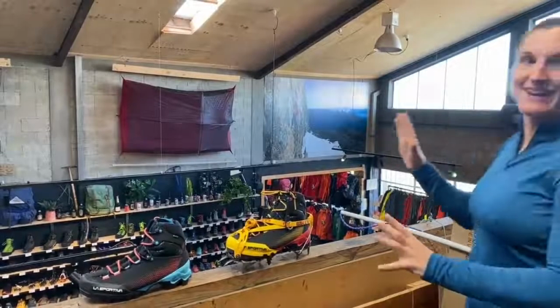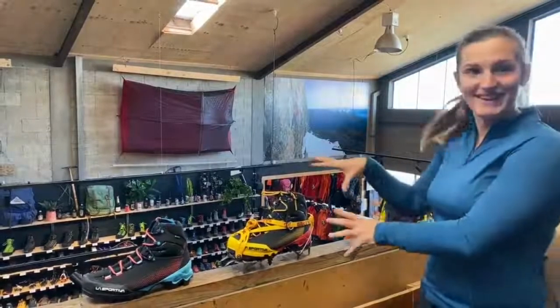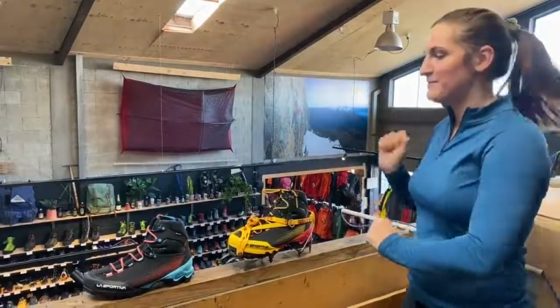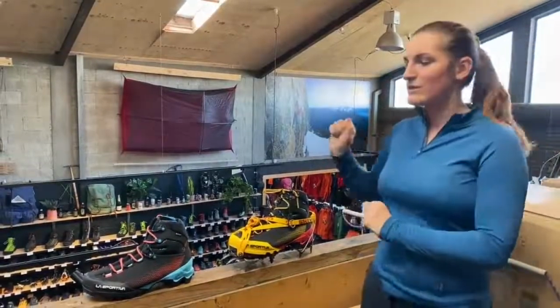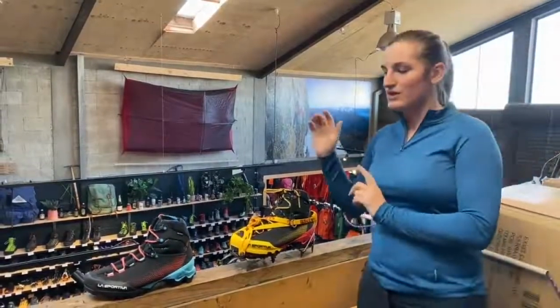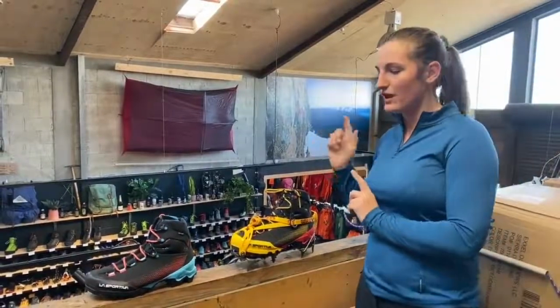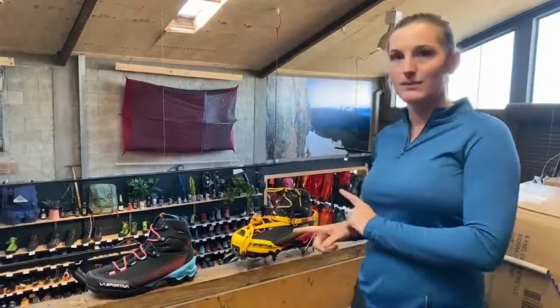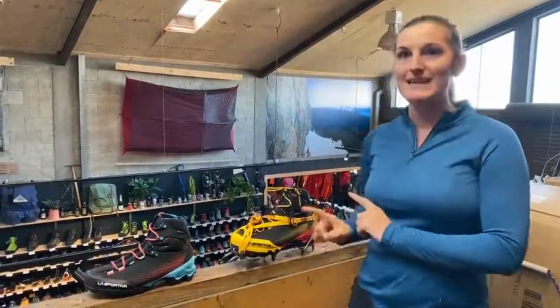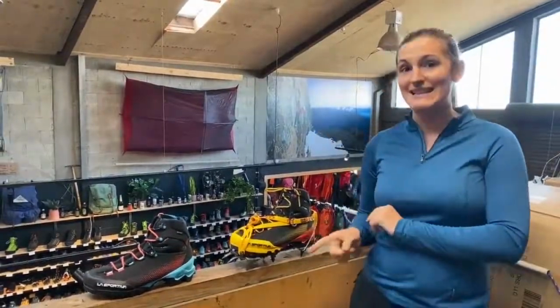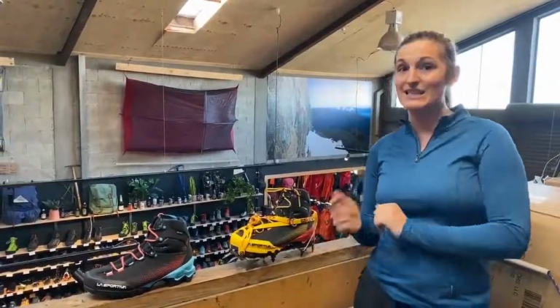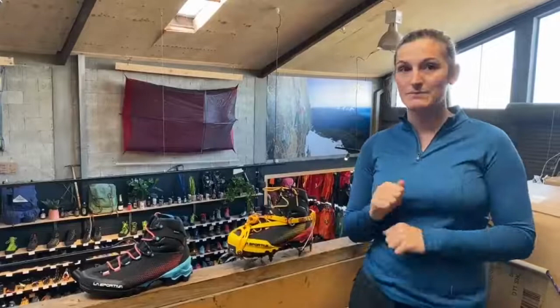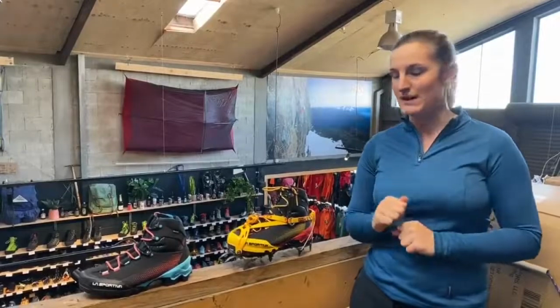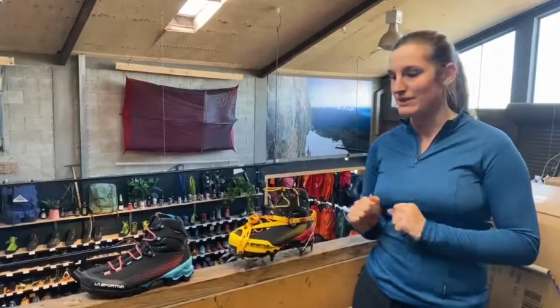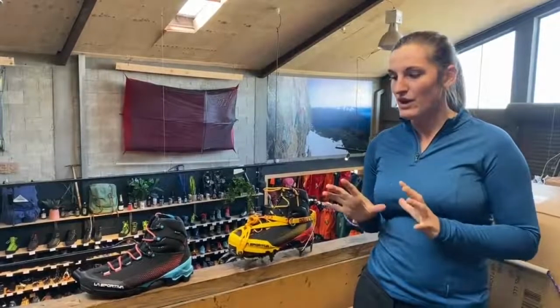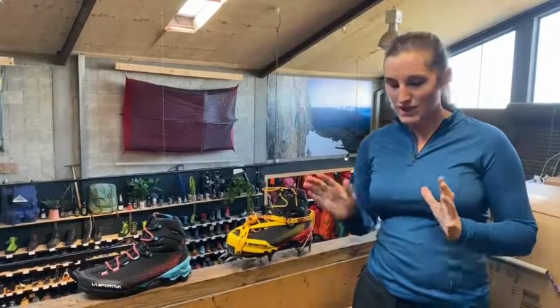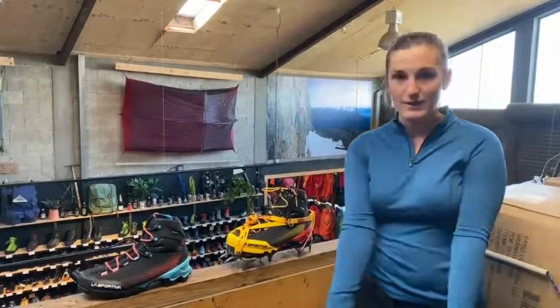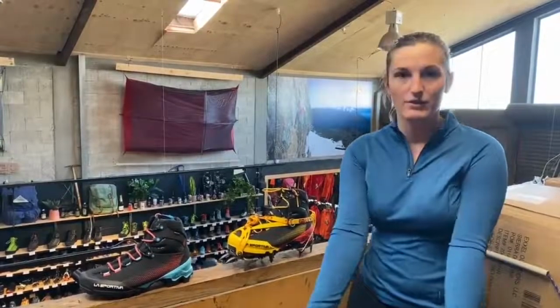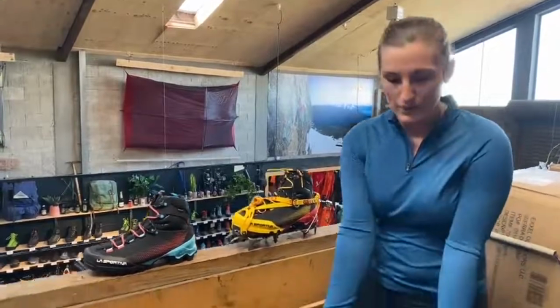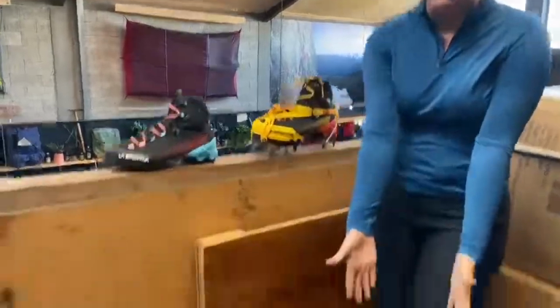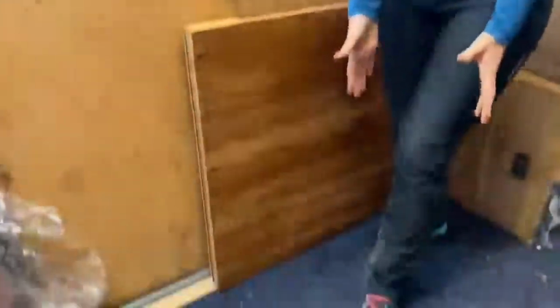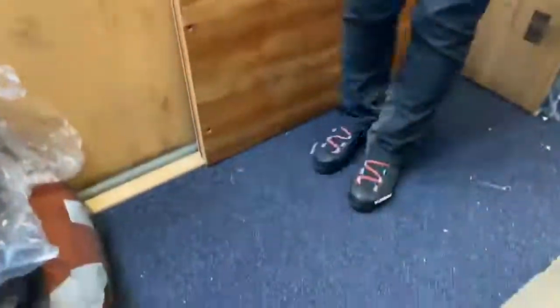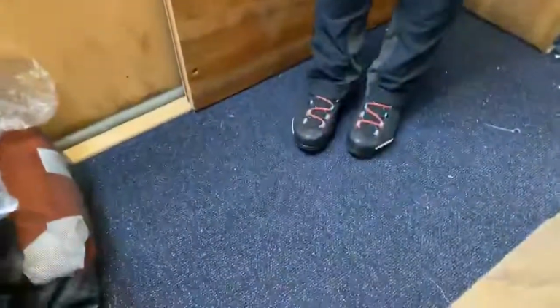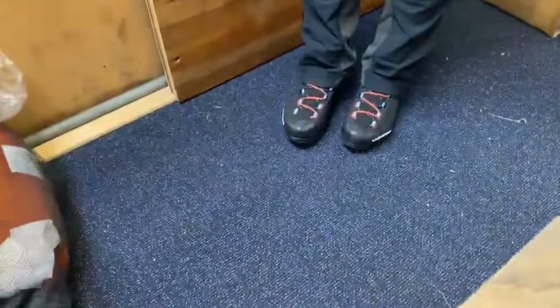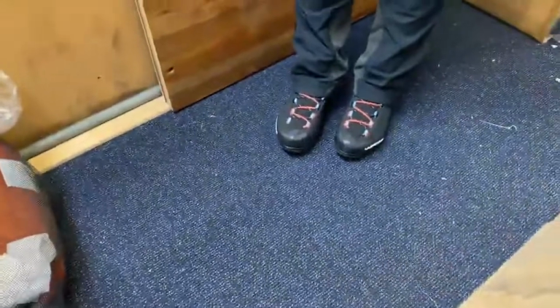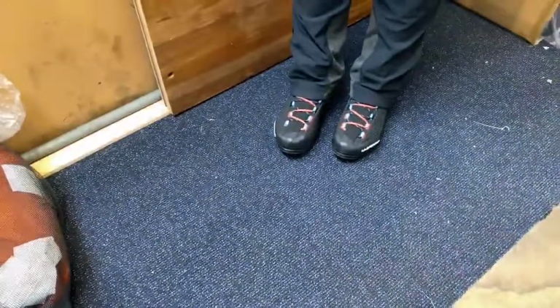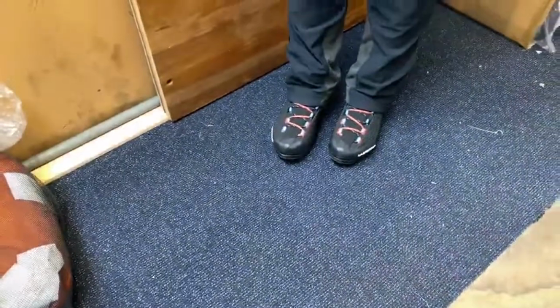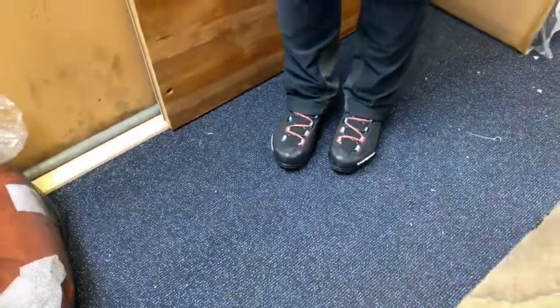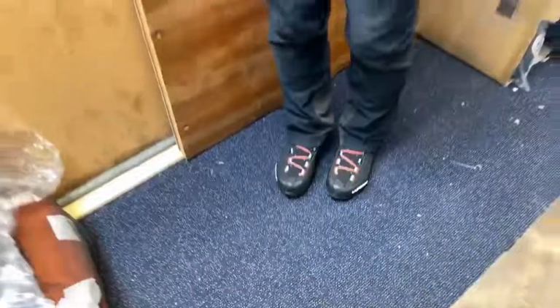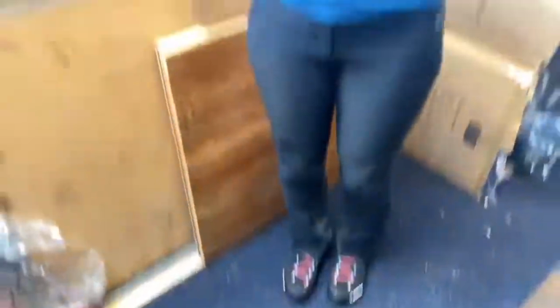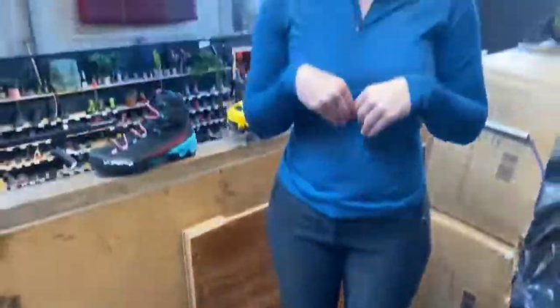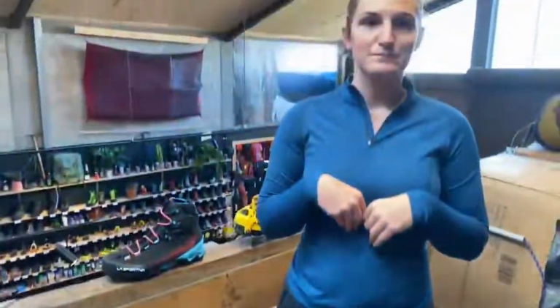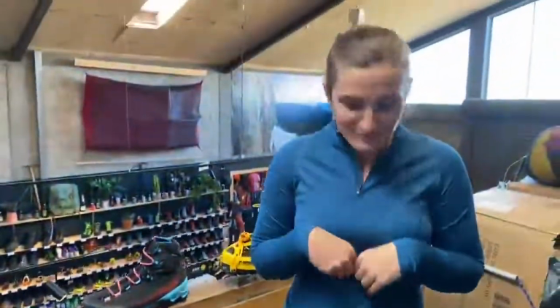Now the gear. We've got the new Equilibrium ST GTX boot by La Sportiva, which I have been wearing around the shop.